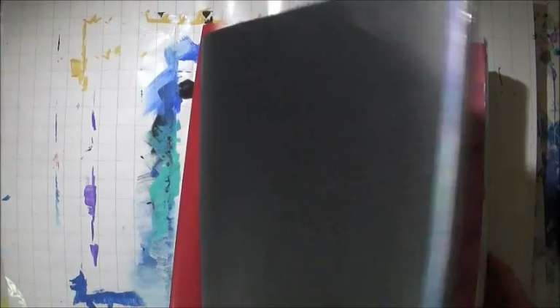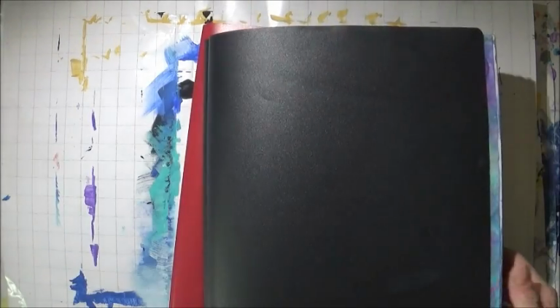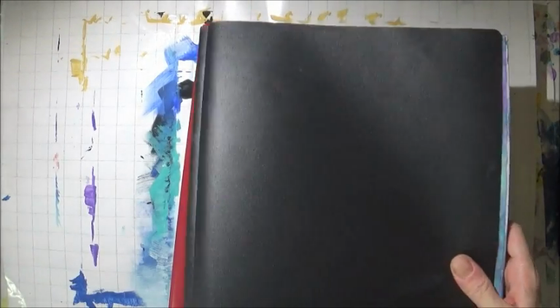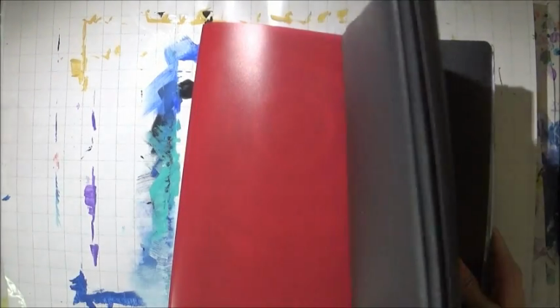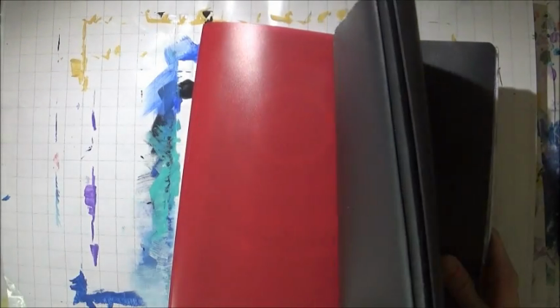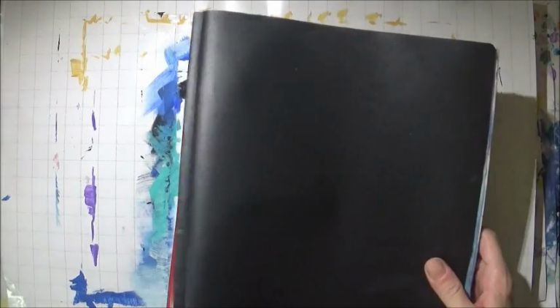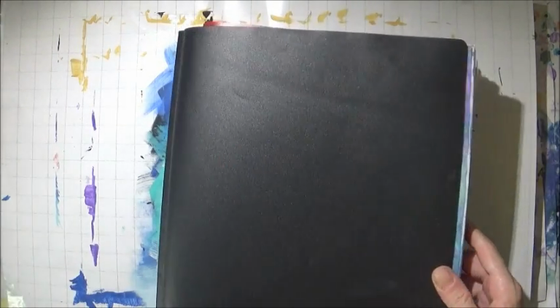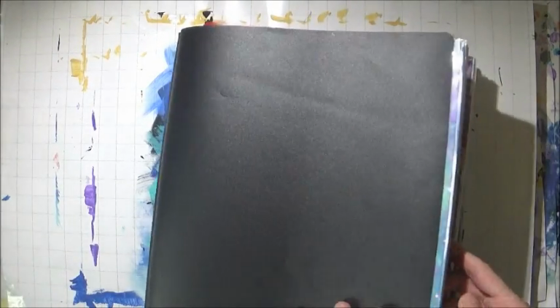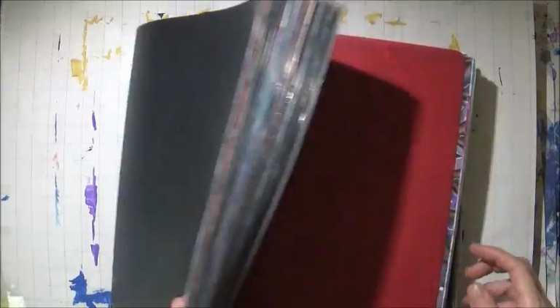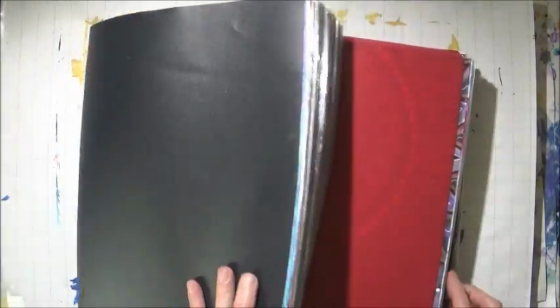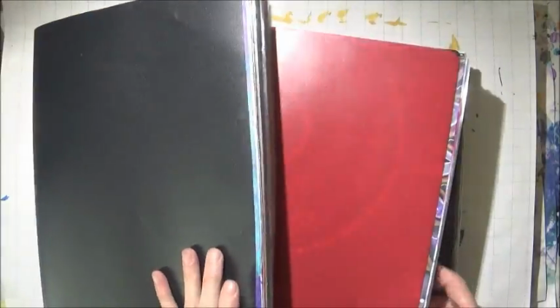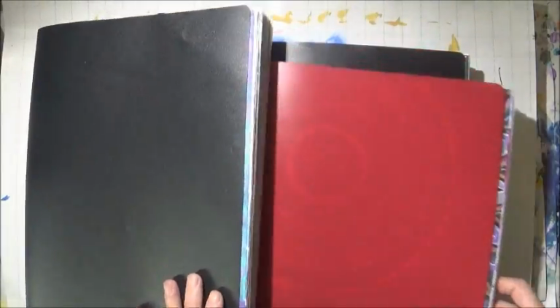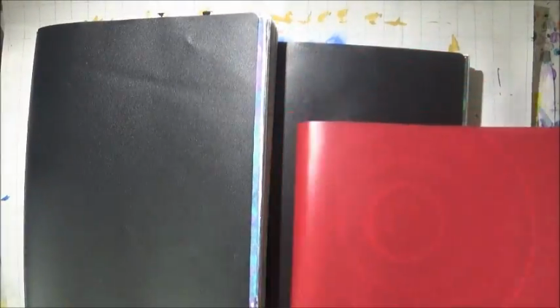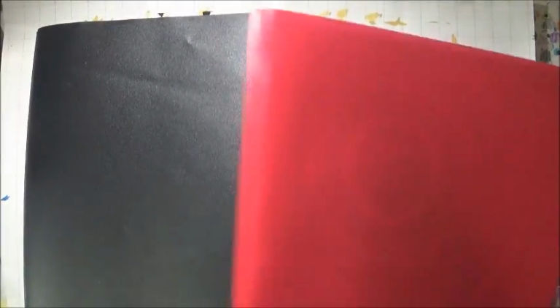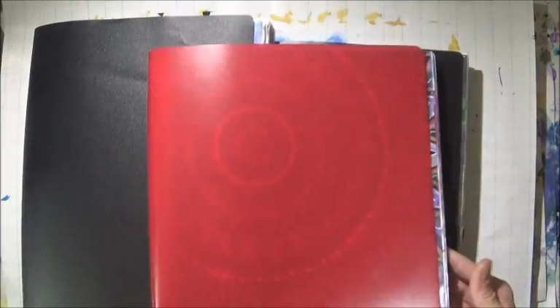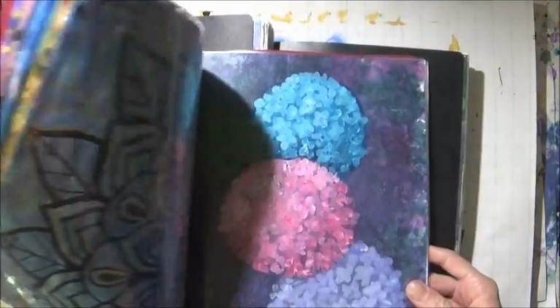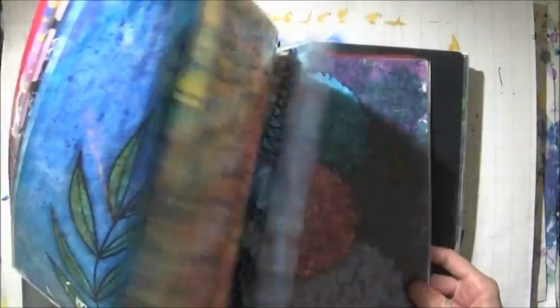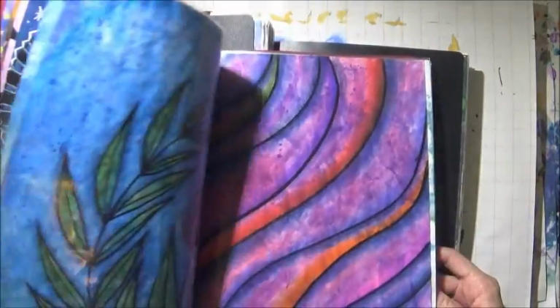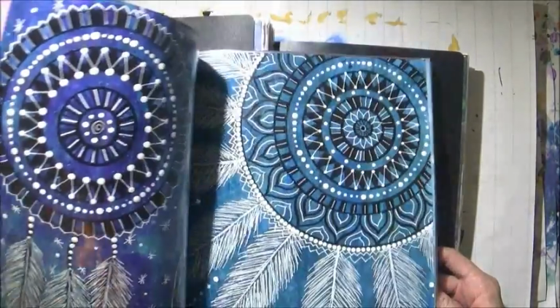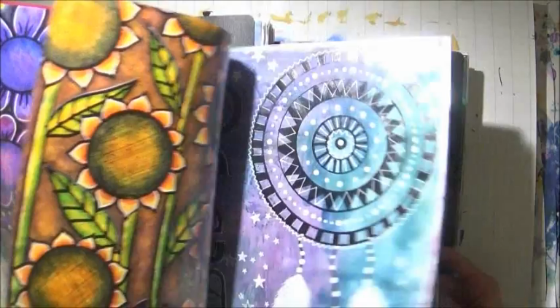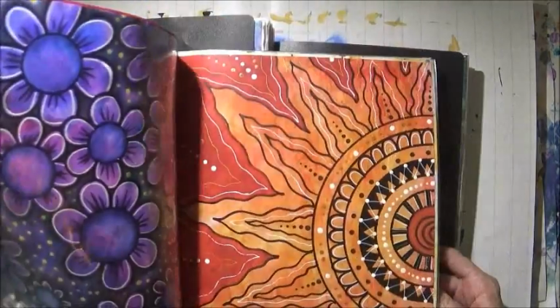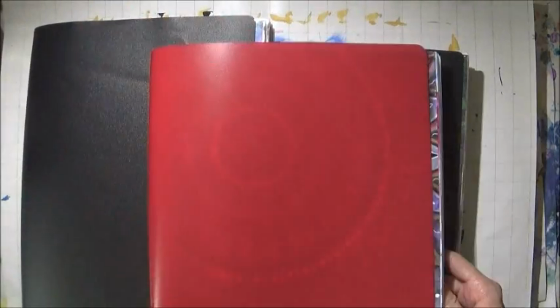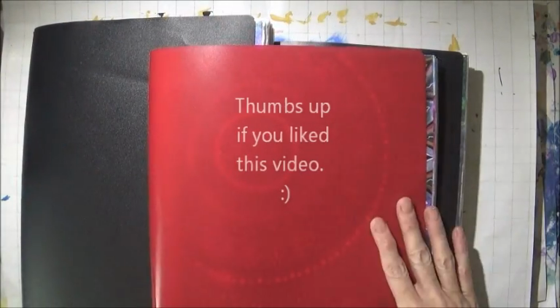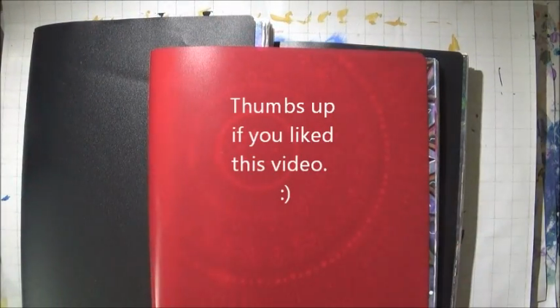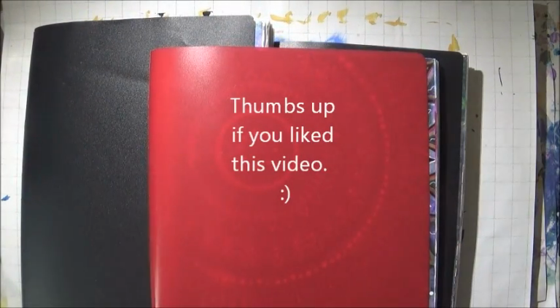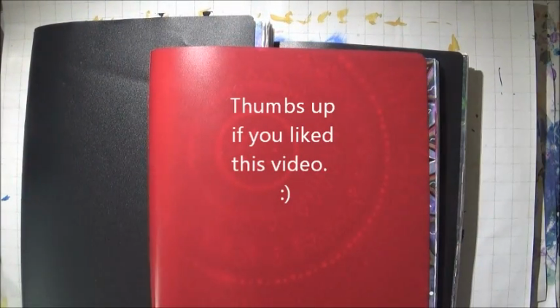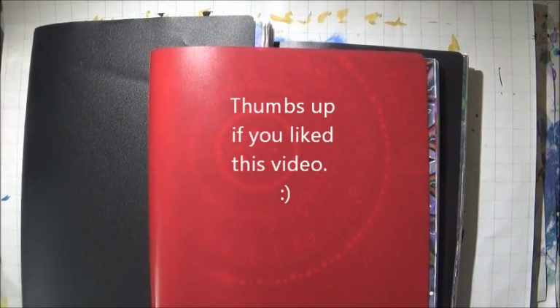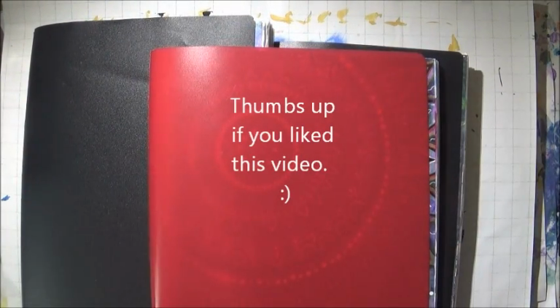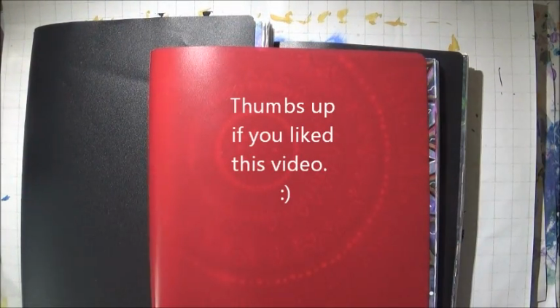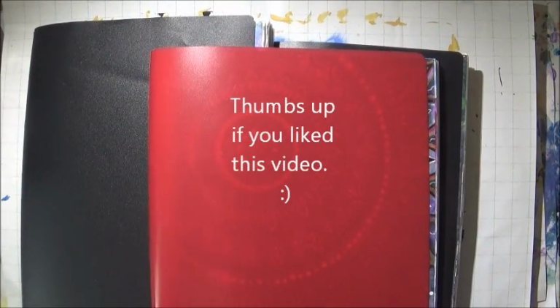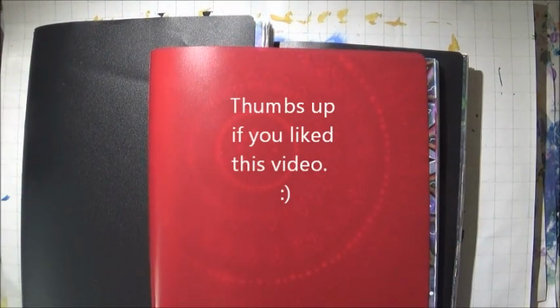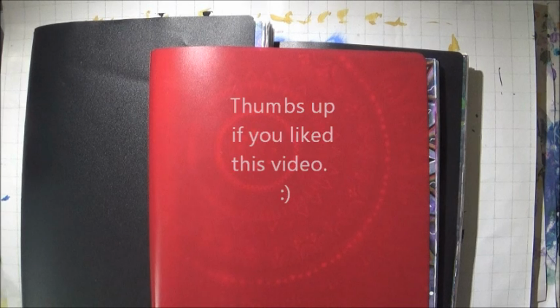So that's basically it, that's how I store my loose papers. Just like that. I hope that answered your question. Thanks for watching. Have a great day. Bye bye.